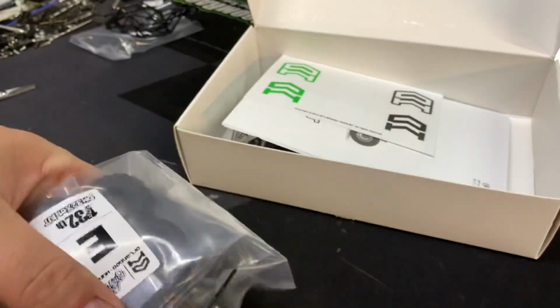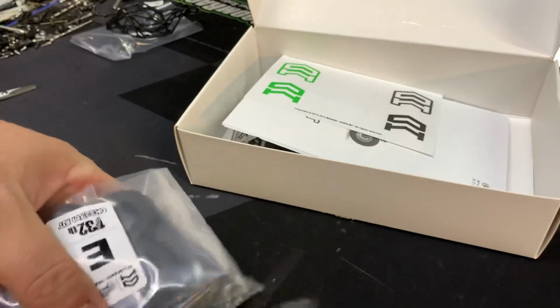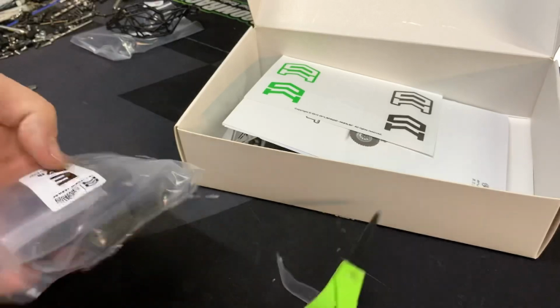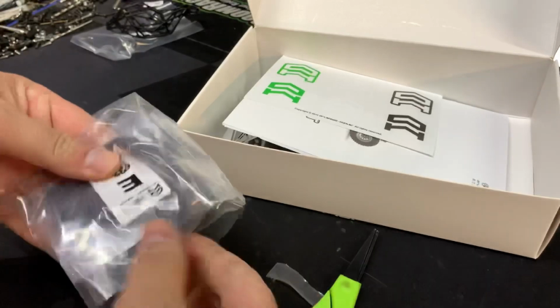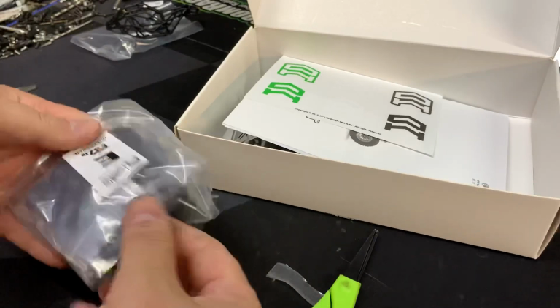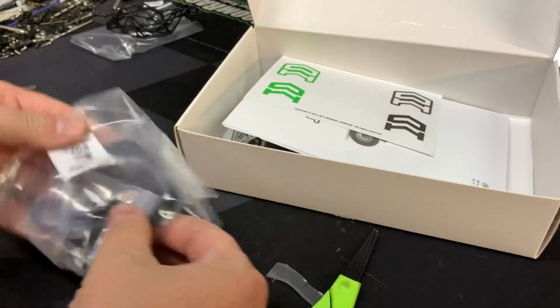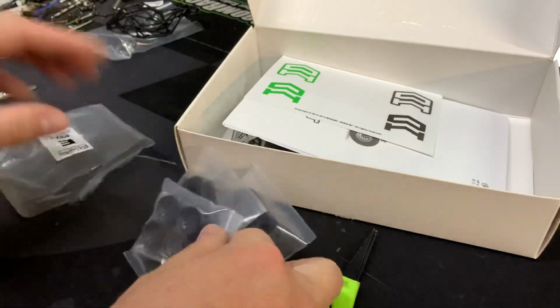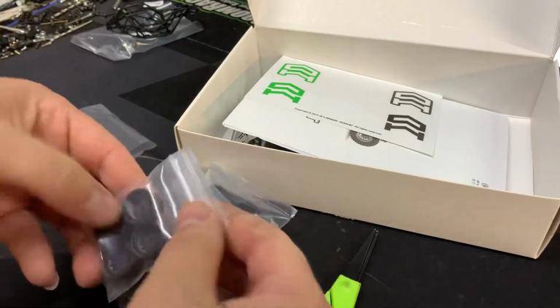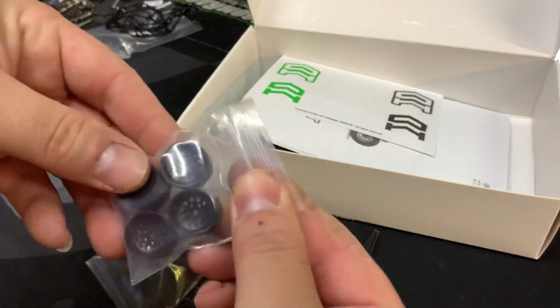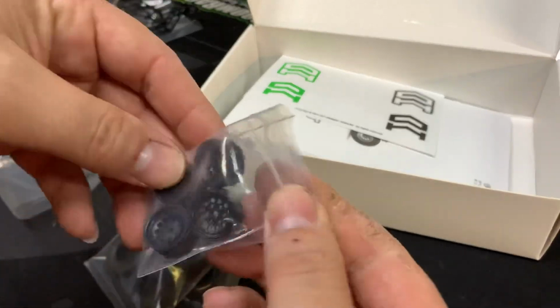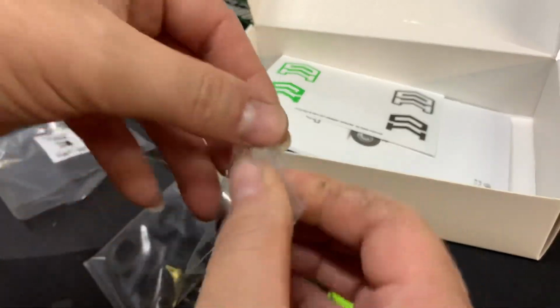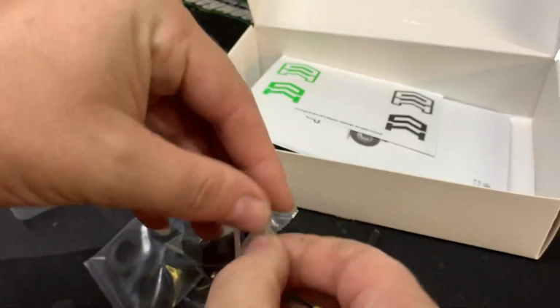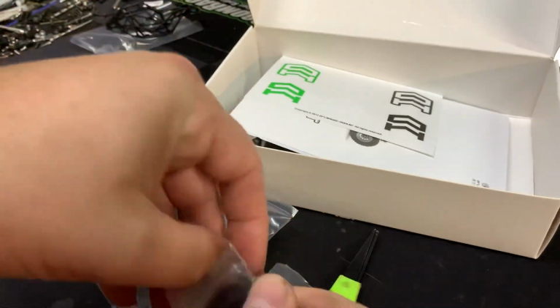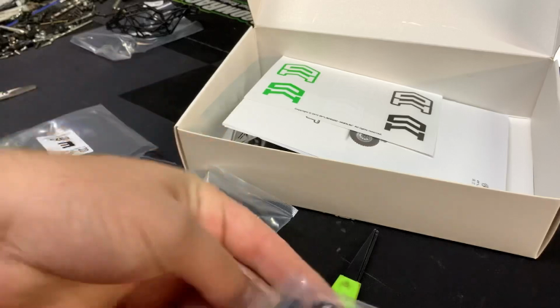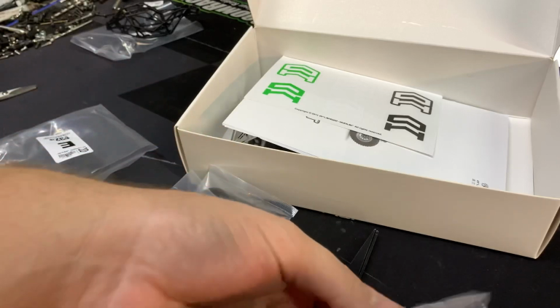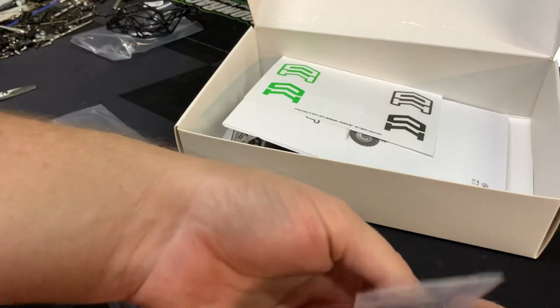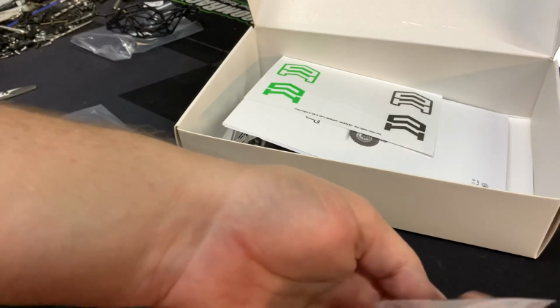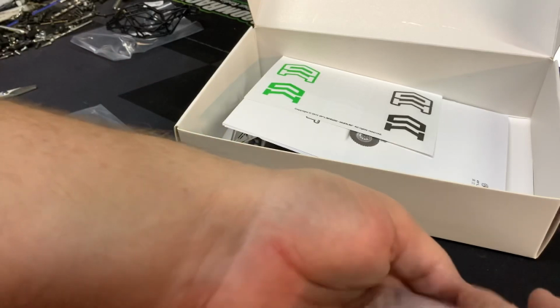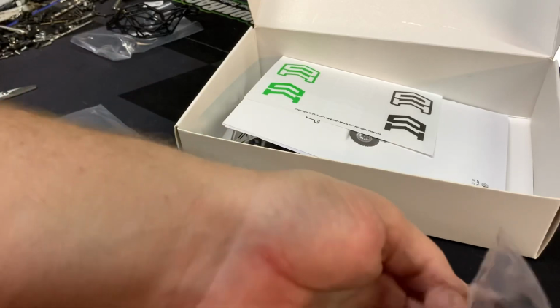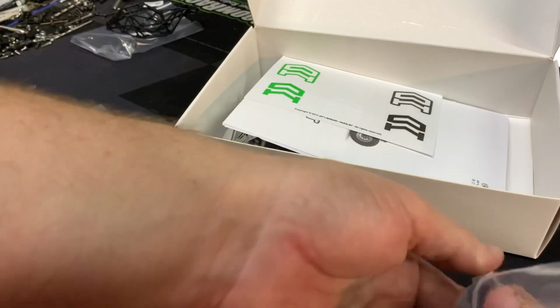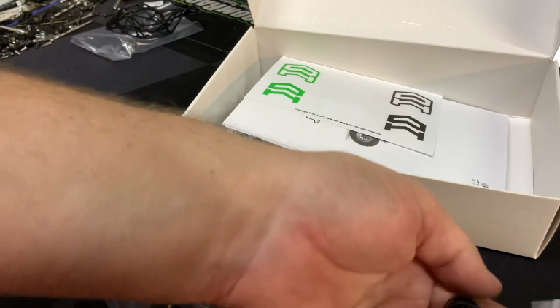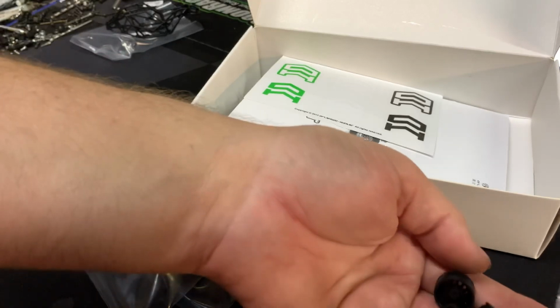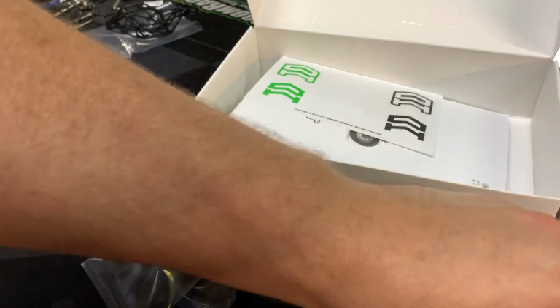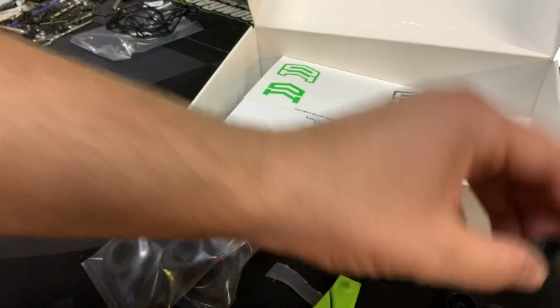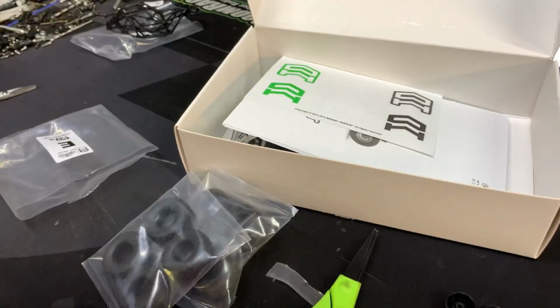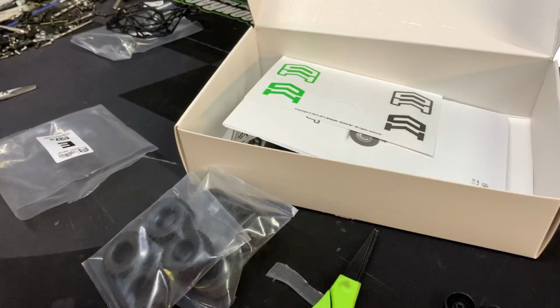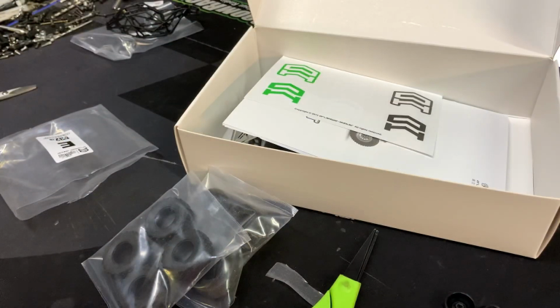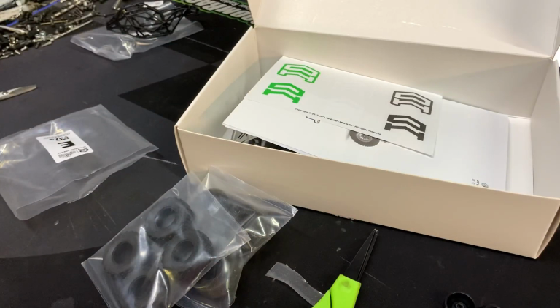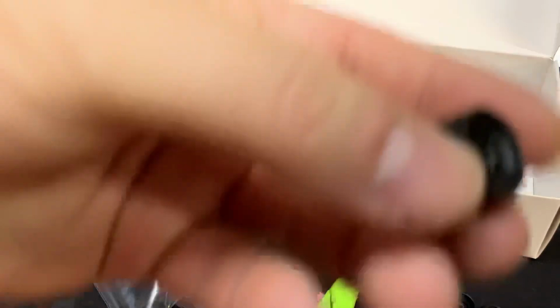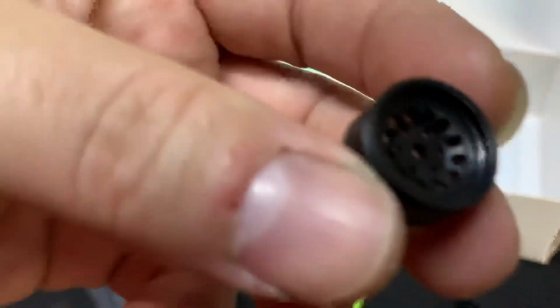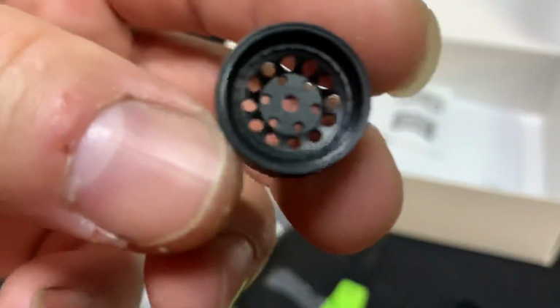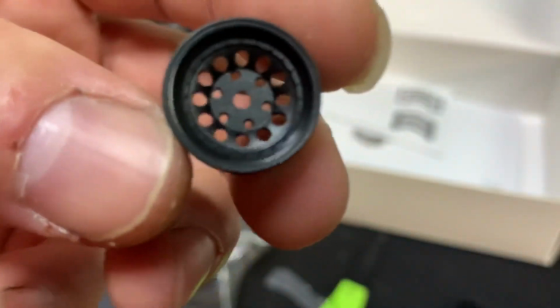Let's take the wheels and tires out. The wheels come in a Ziploc bag. I was hoping and praying these aren't 3D printed — nope, they are a plastic material.